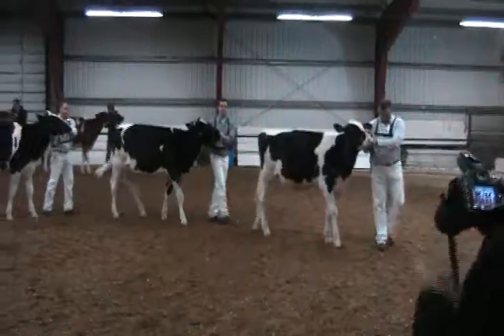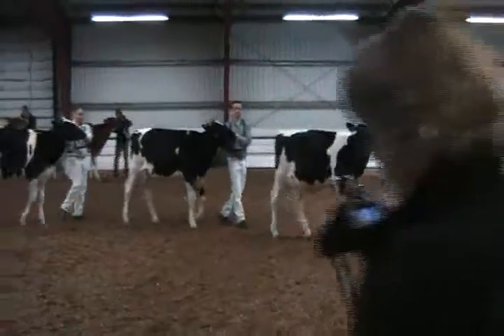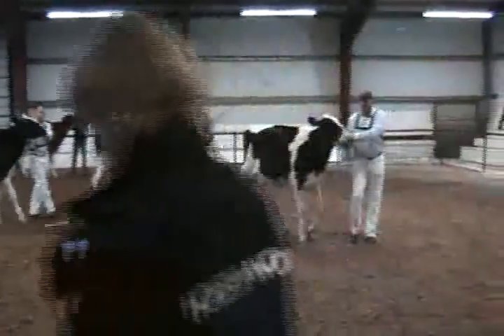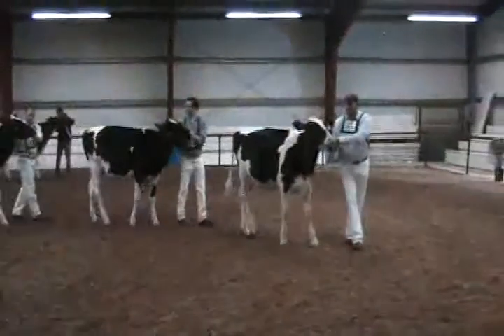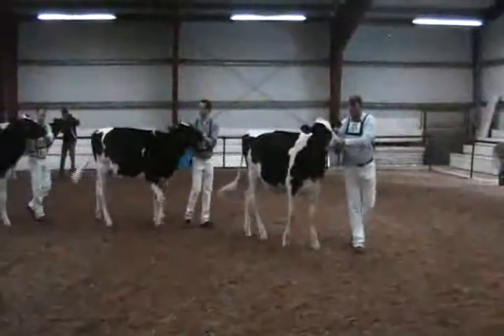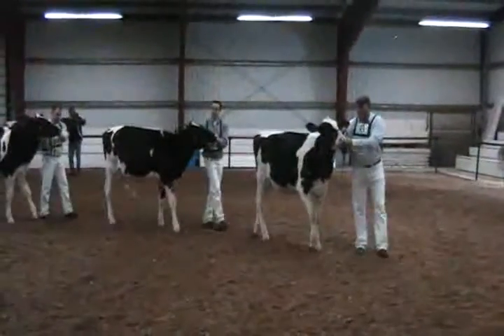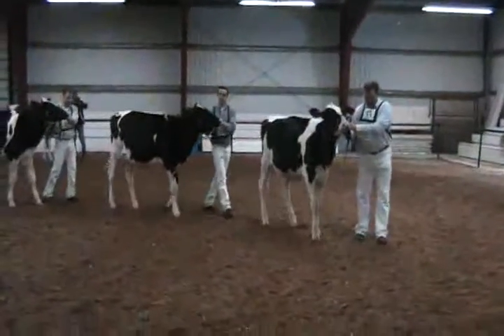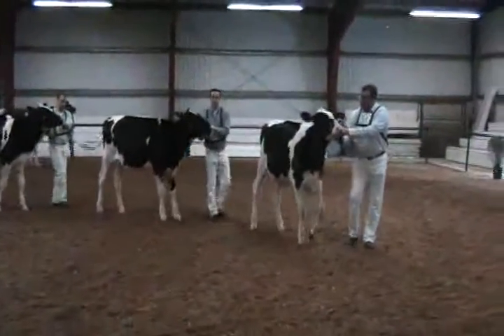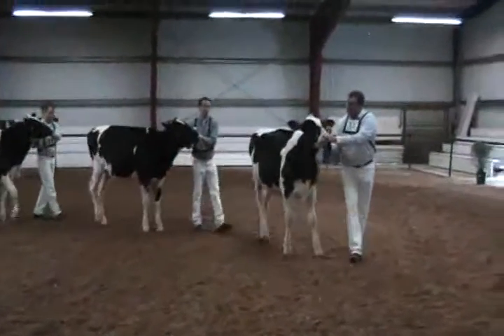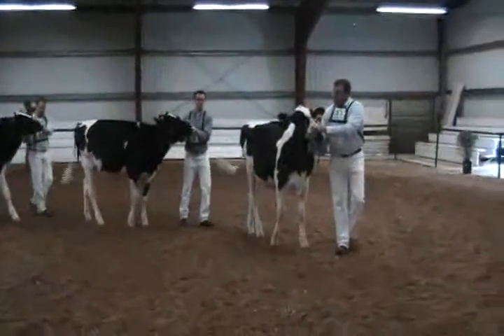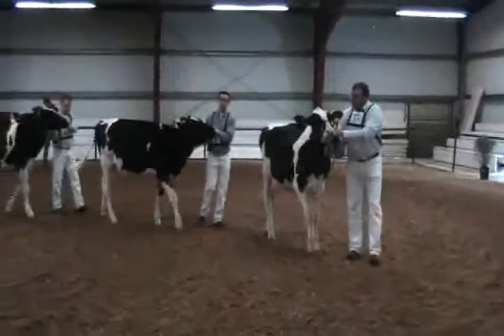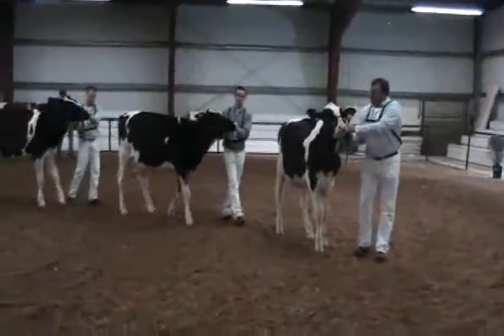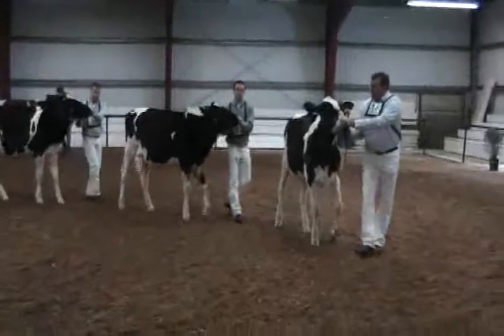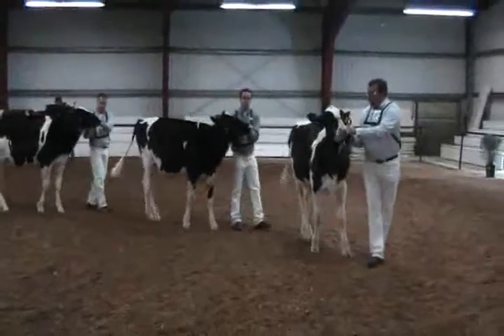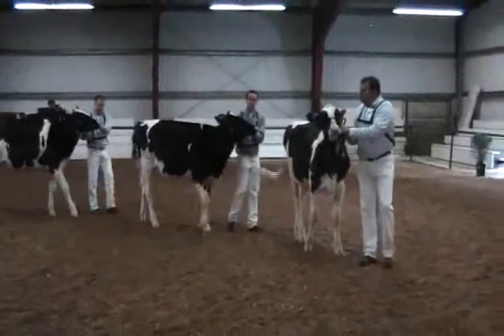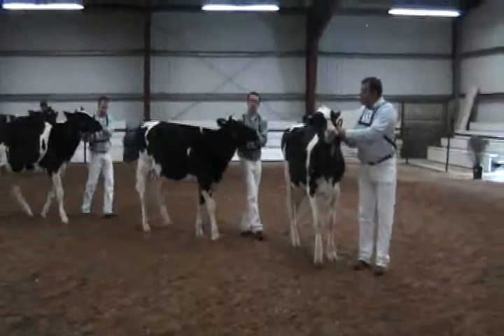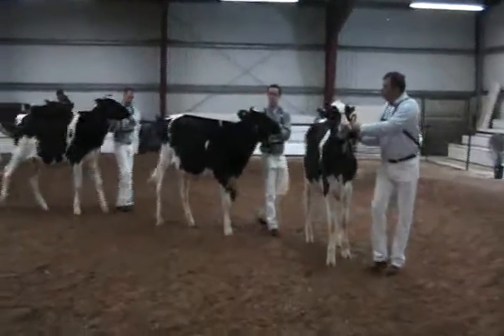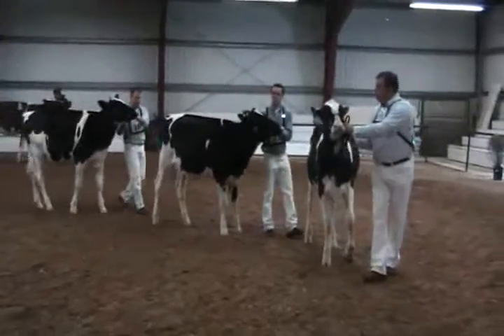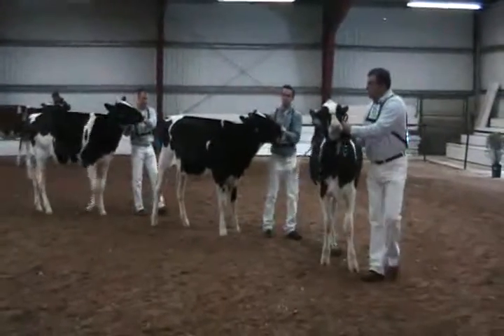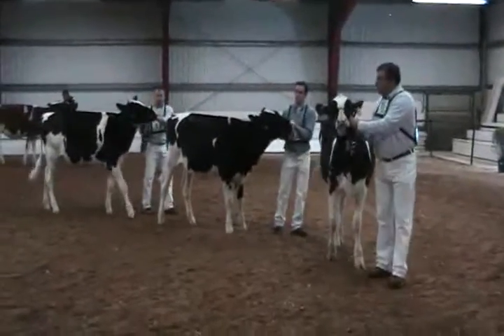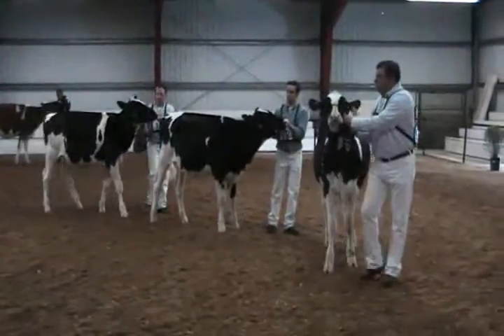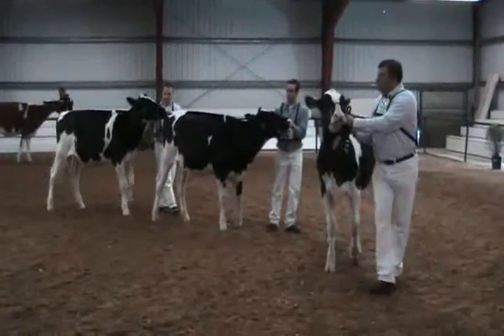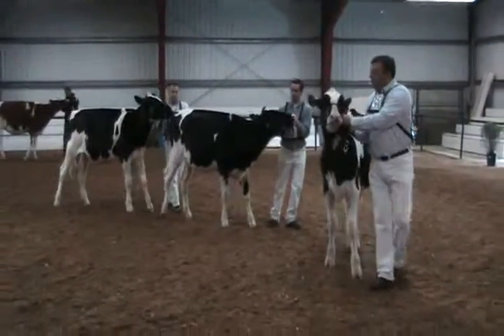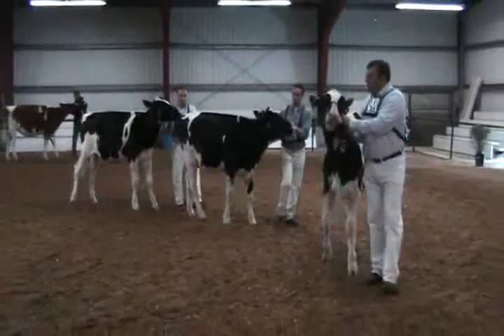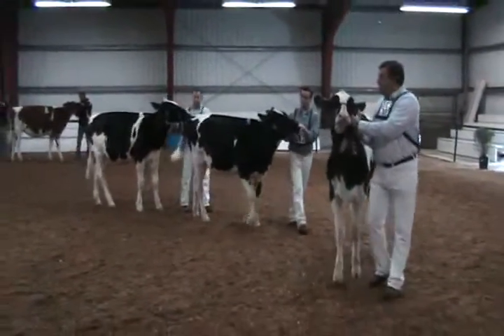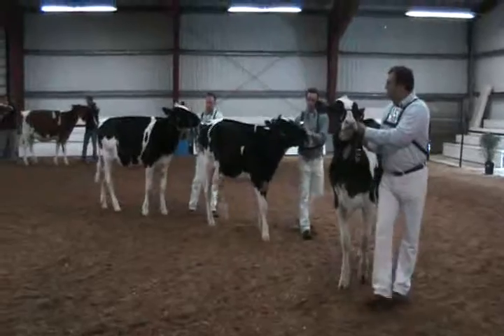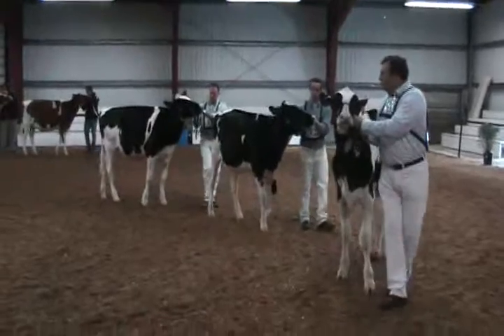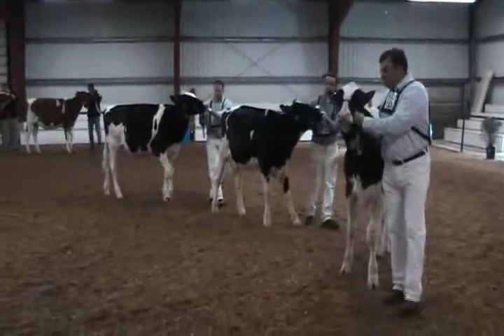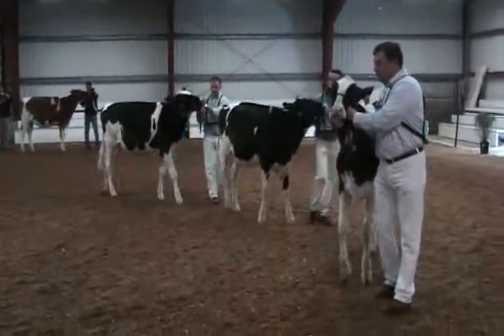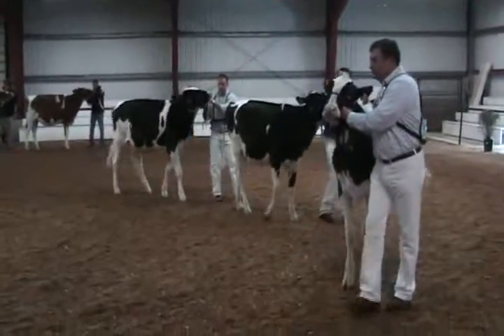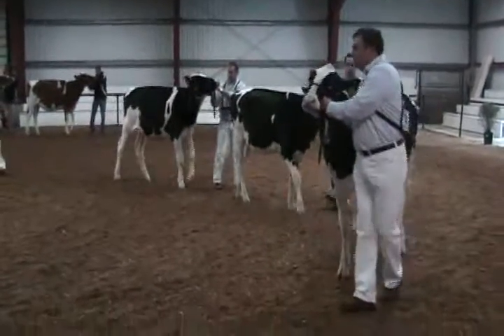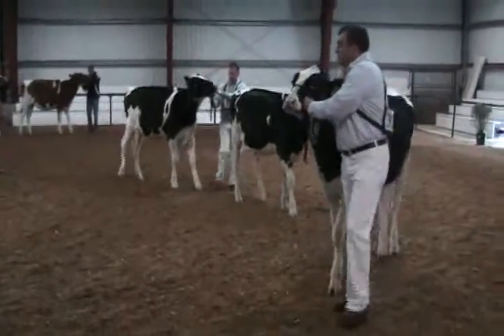This heifer is really getting deep. This is a powerhouse class right here. Three exceptional heifers at the top that kind of sorted themselves, and then this fourth heifer fit right in real nicely — a heifer that could win a lot of shows down the road.